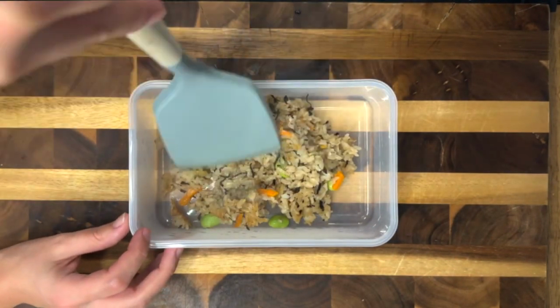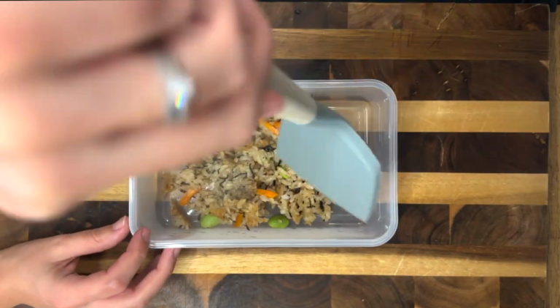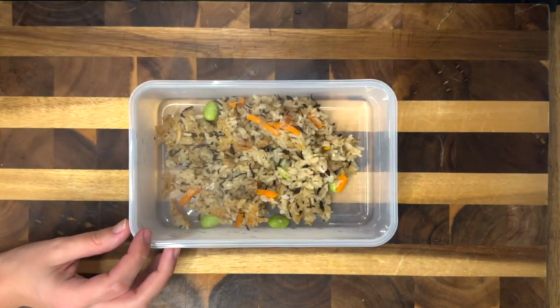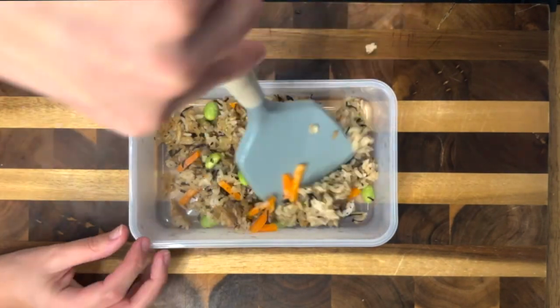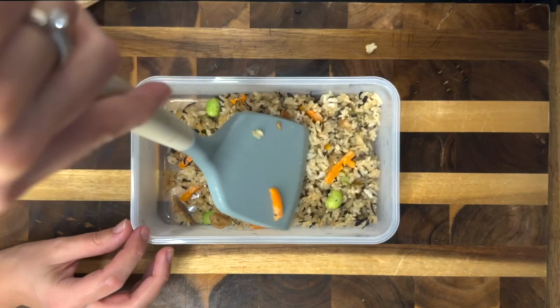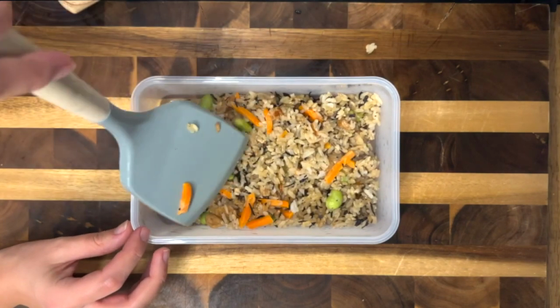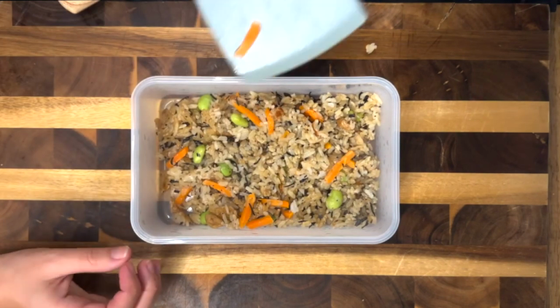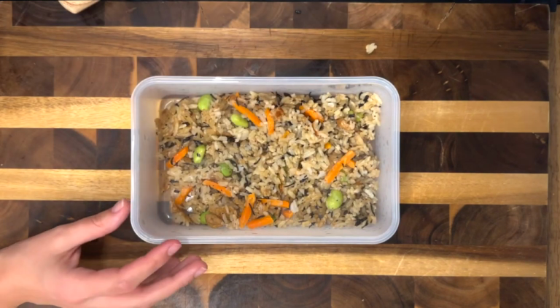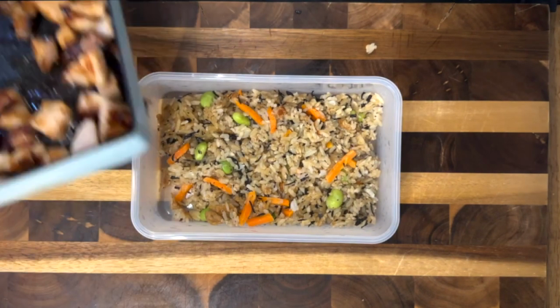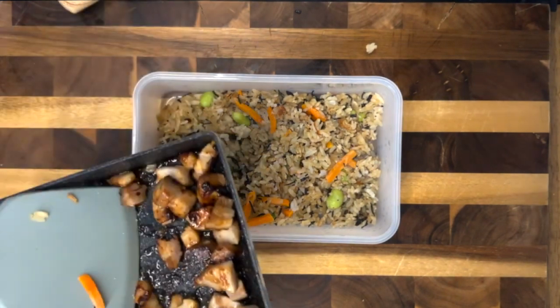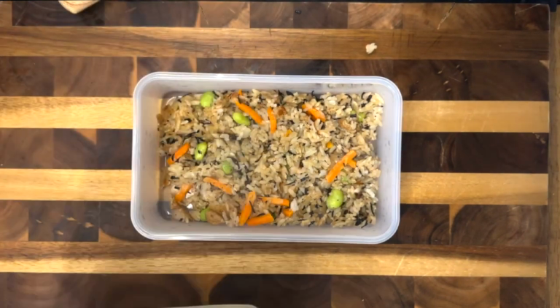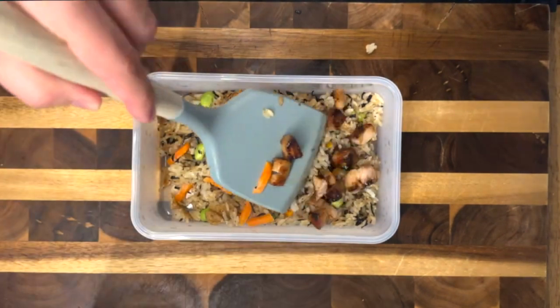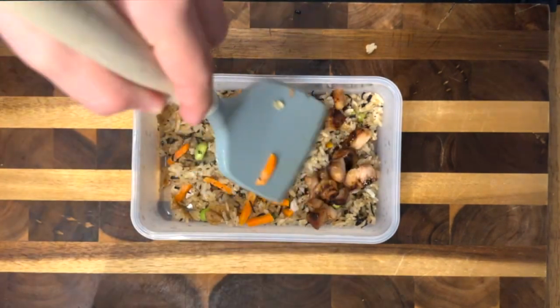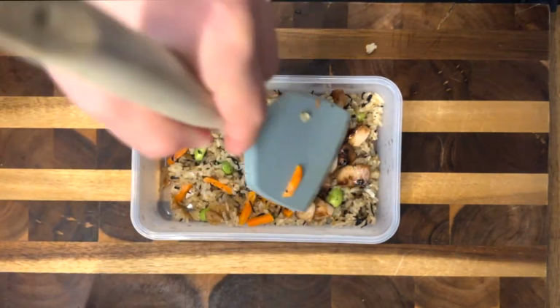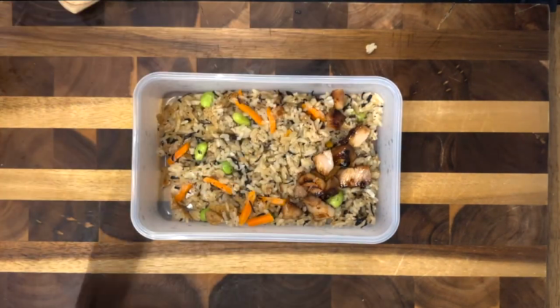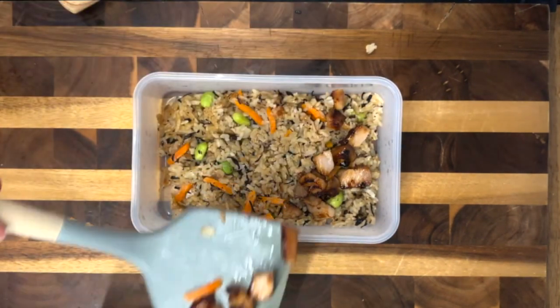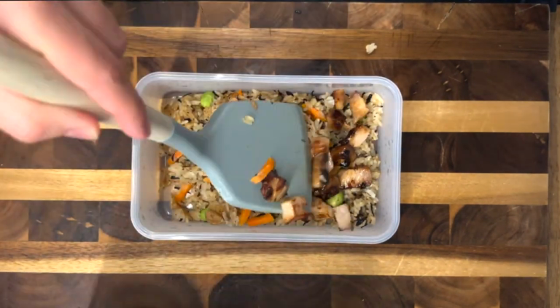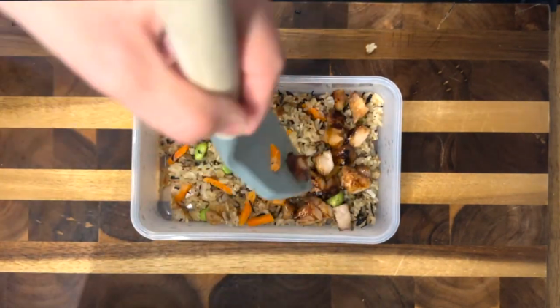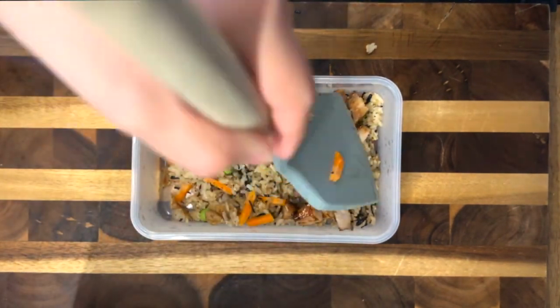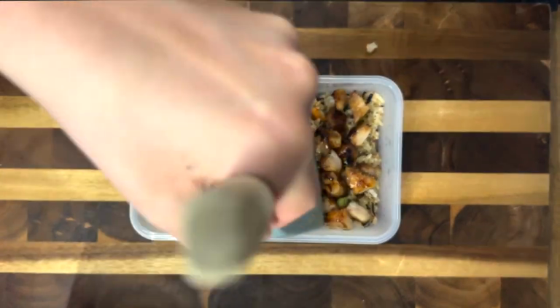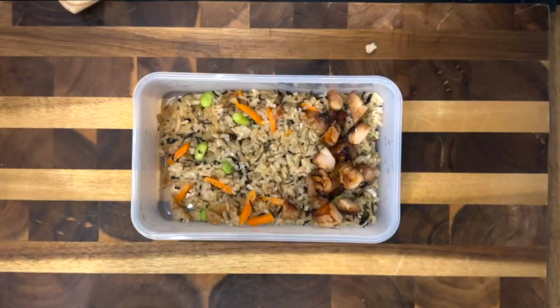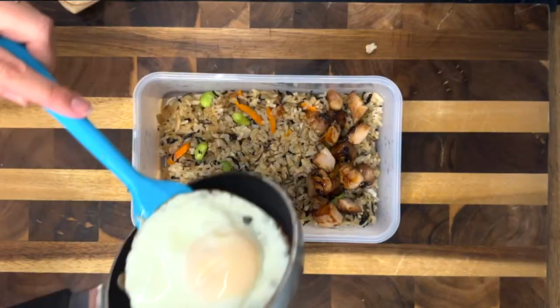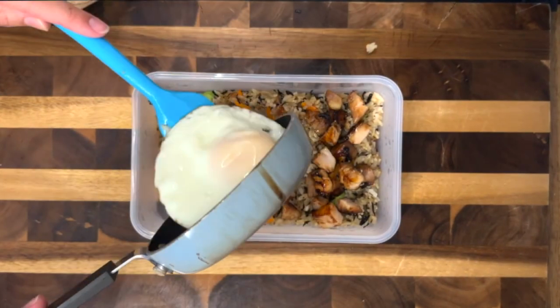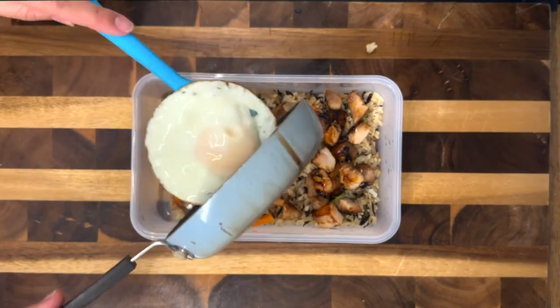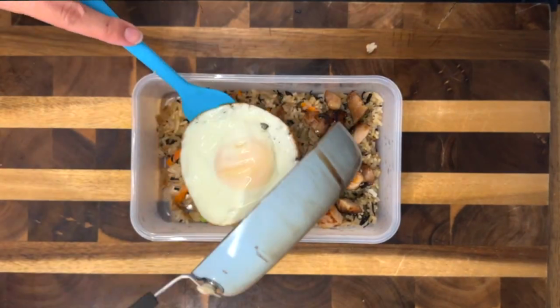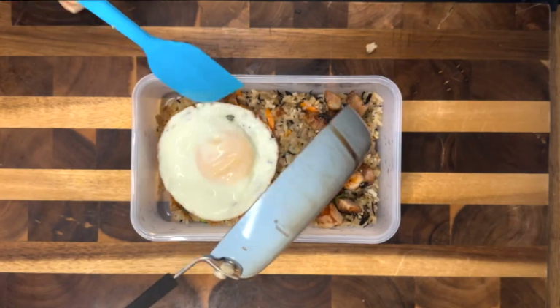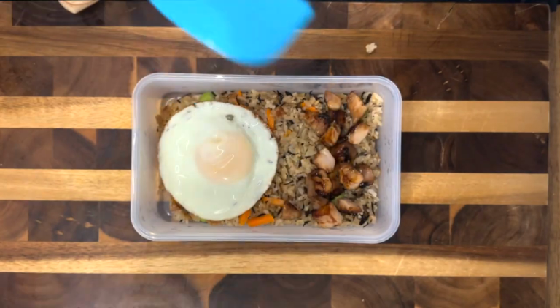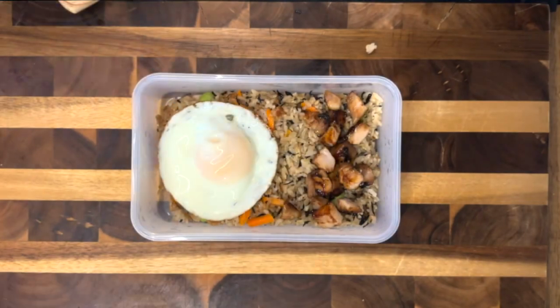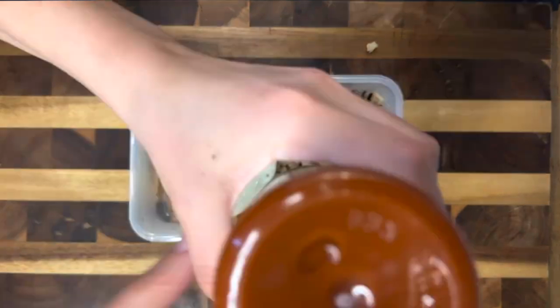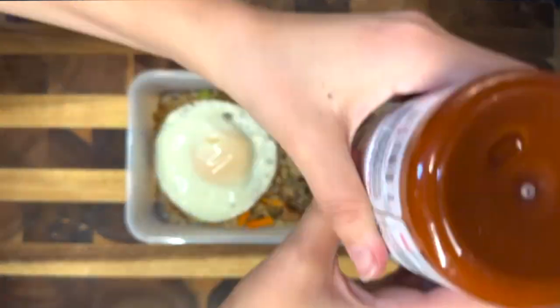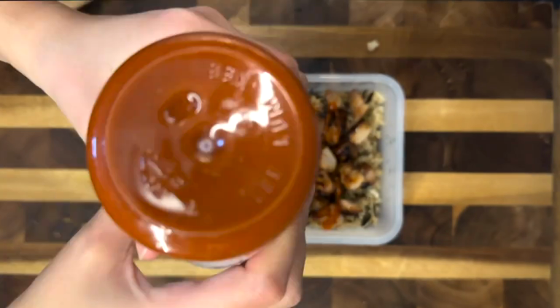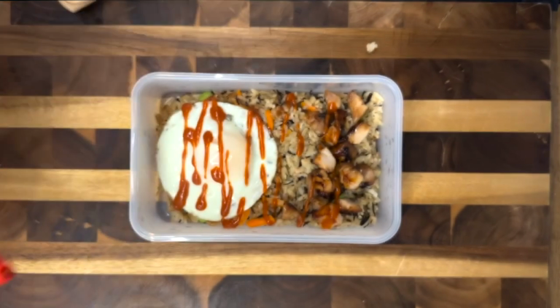On top of the rice, I added in my sauteed pork belly. I cooked this with a little bit of soy sauce and sugar, and then of course a fried egg on top and some sriracha.